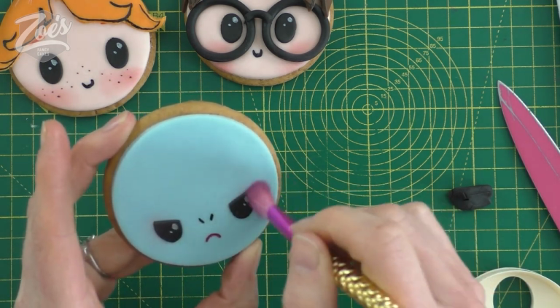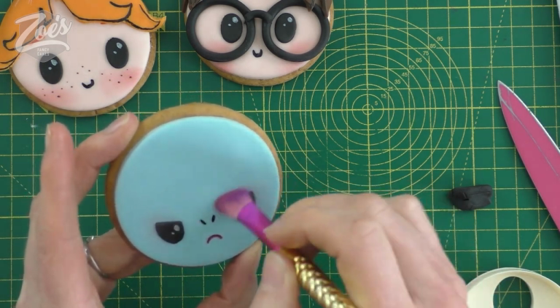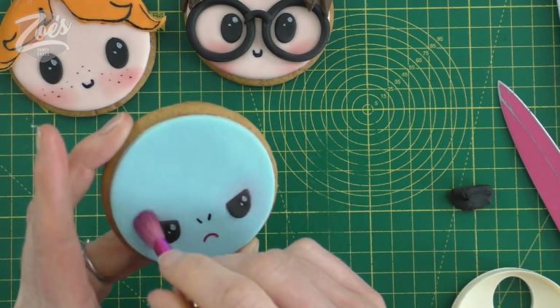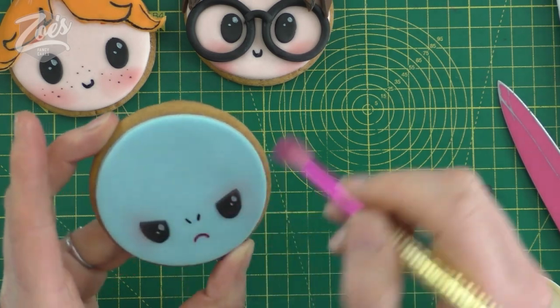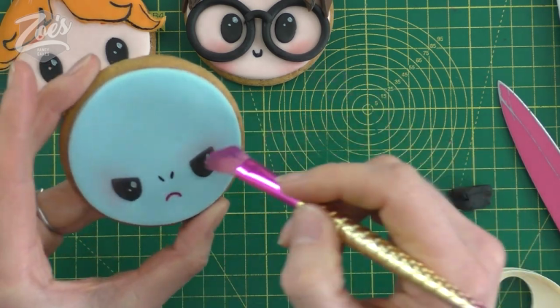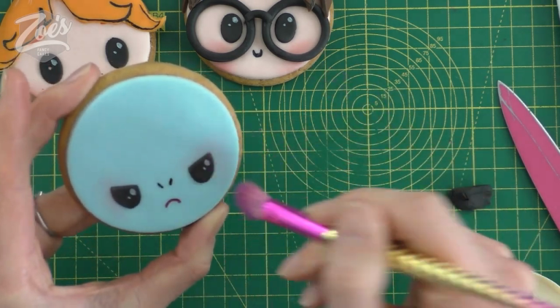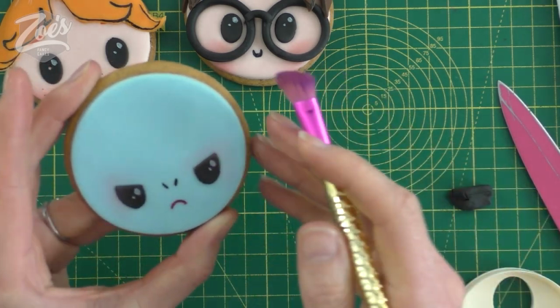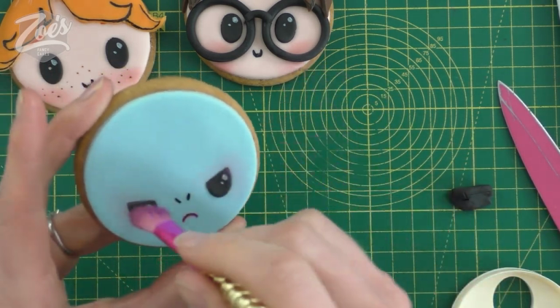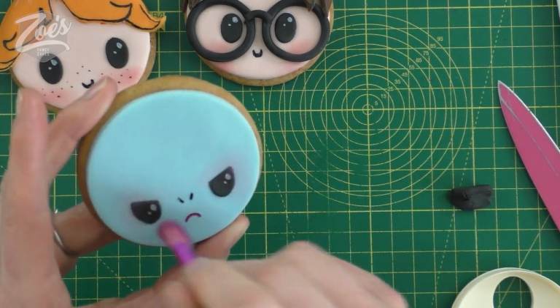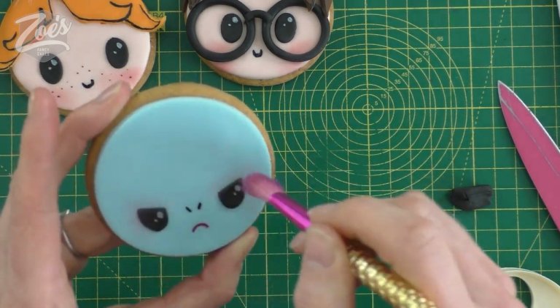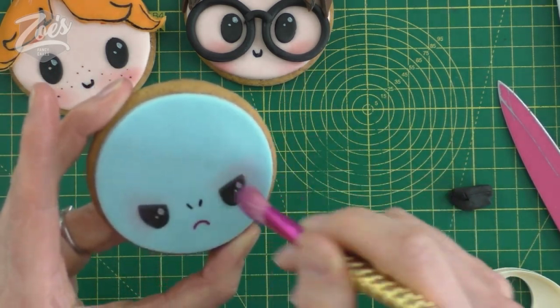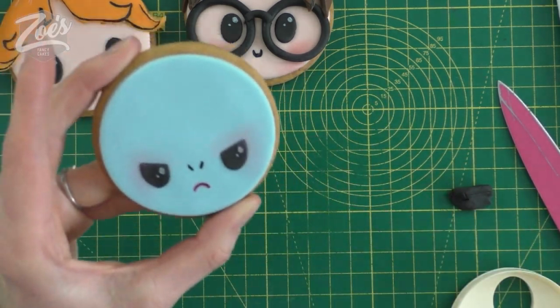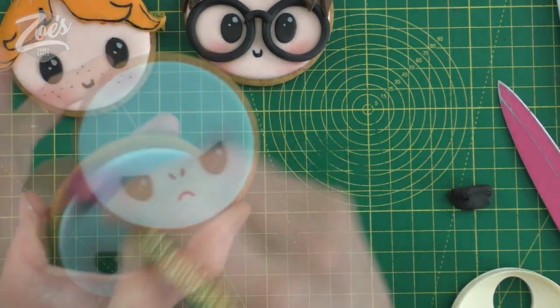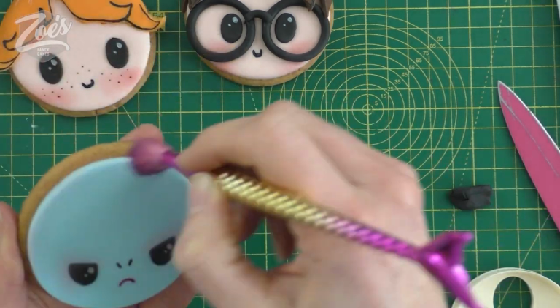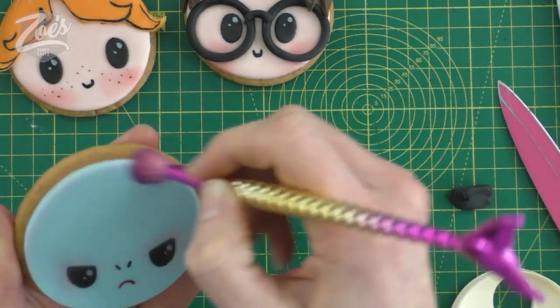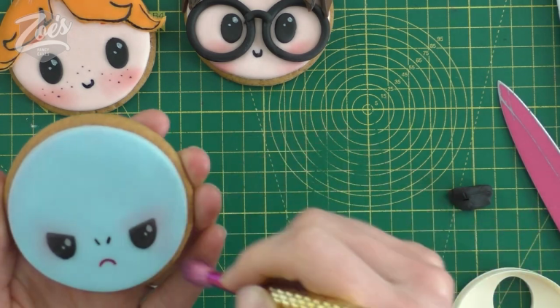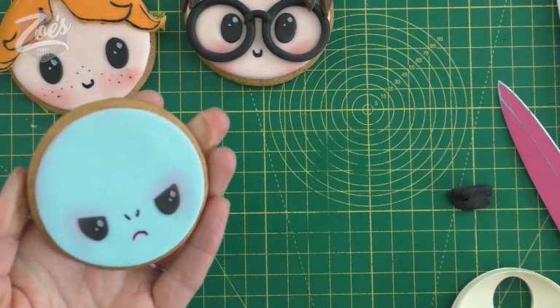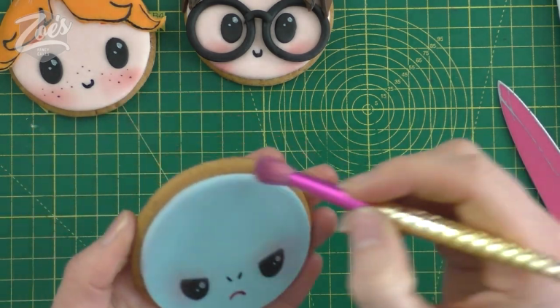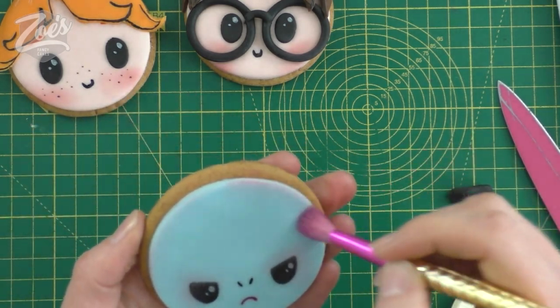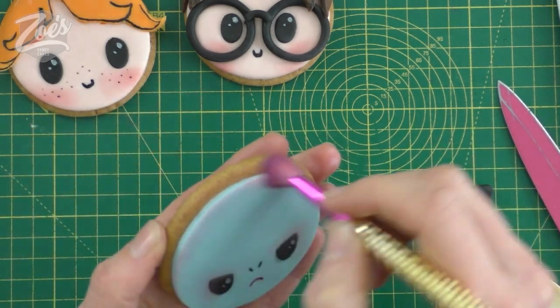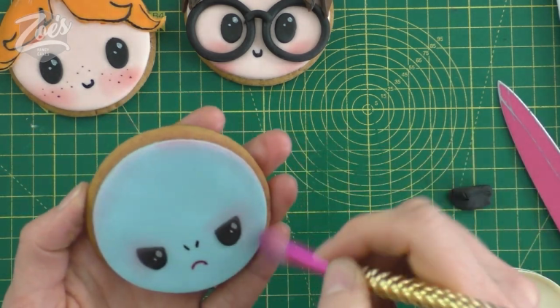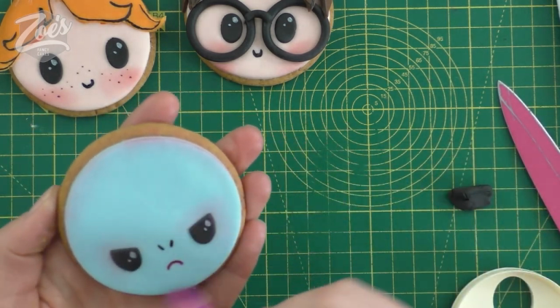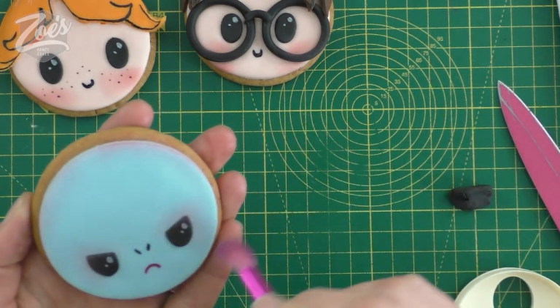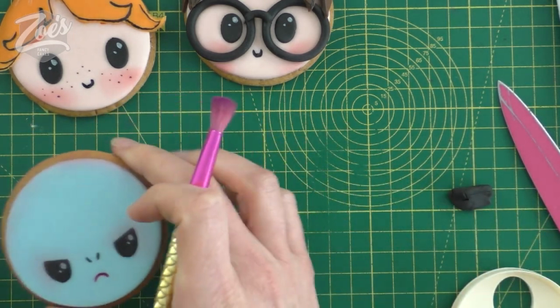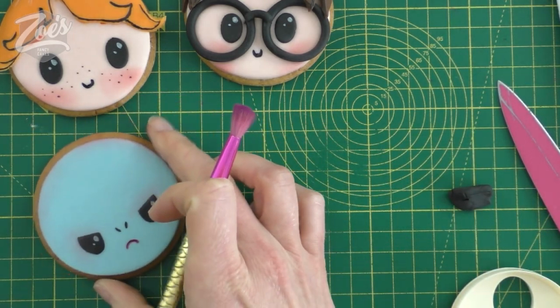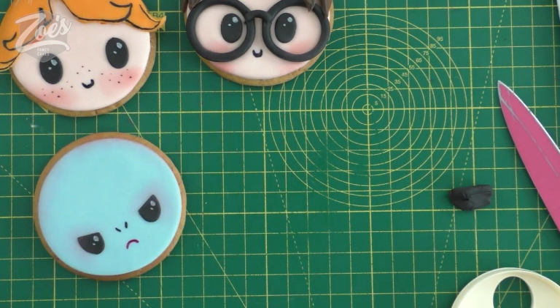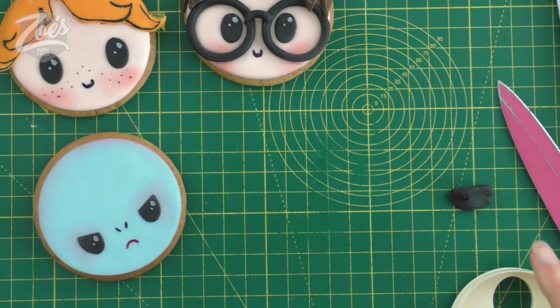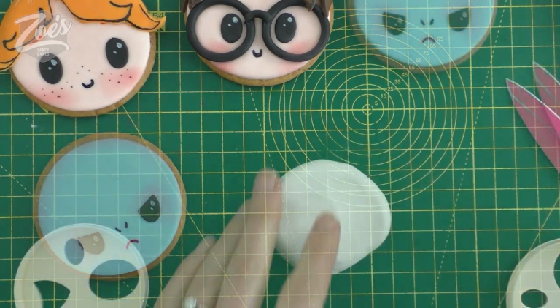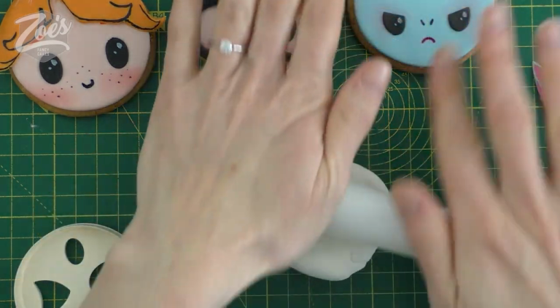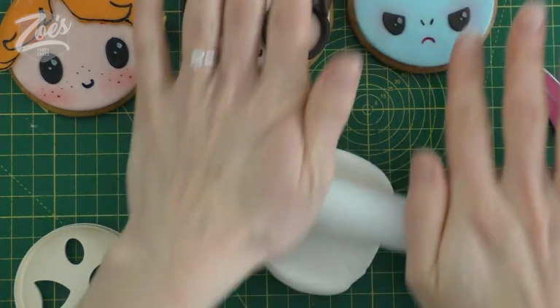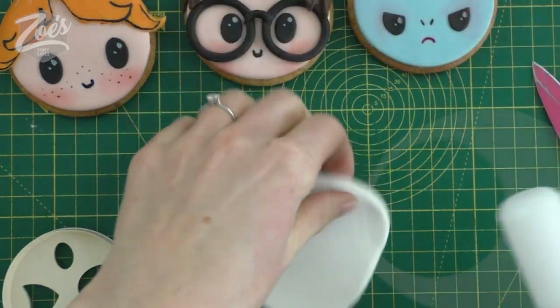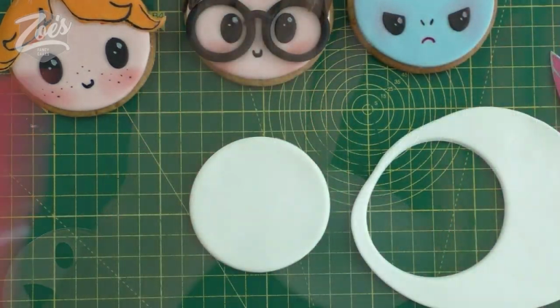I'm trying to dust the pink around the eyes rather than on the cheeks - maybe I should have put the pink on first. You can try putting the pink on then the eyes over the top if you want. This one didn't work quite as well on a round cookie - he looks just like an alien, but that's okay, an alien is fine. So next one, let's have a go at an owl.